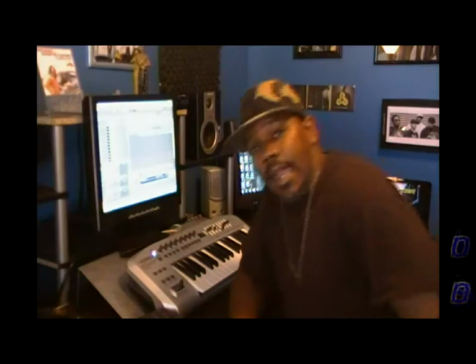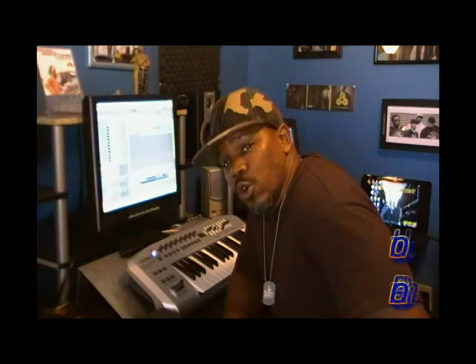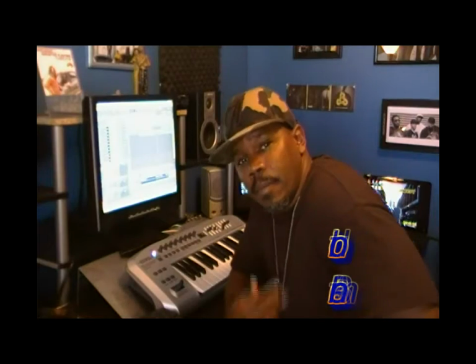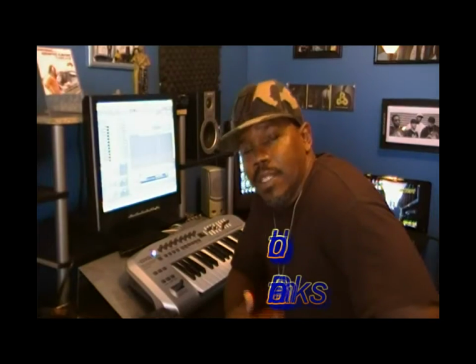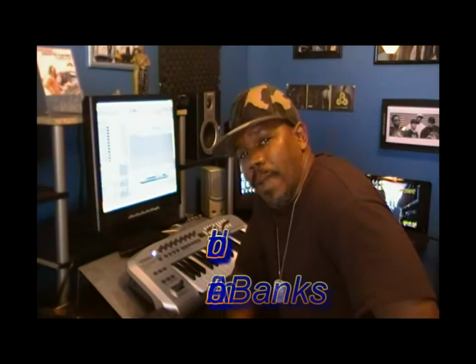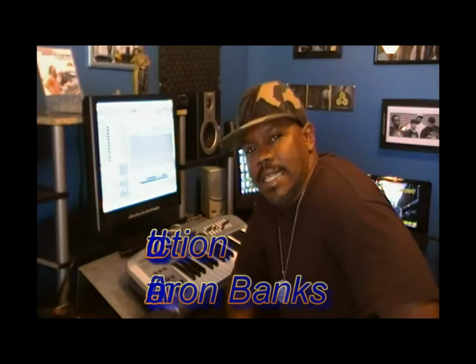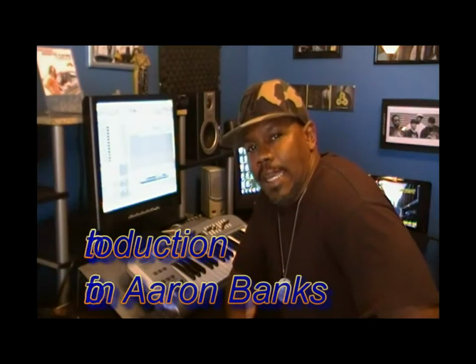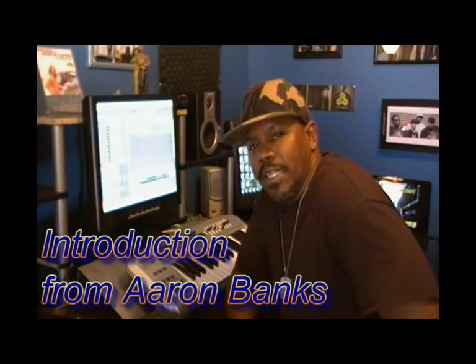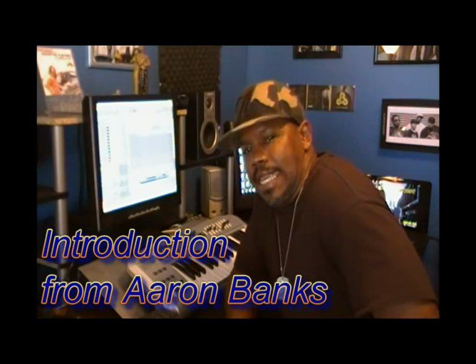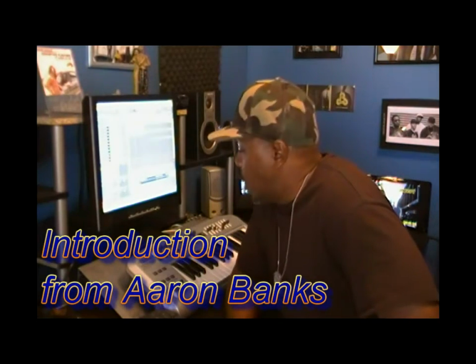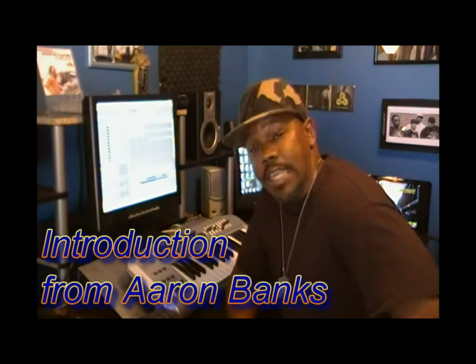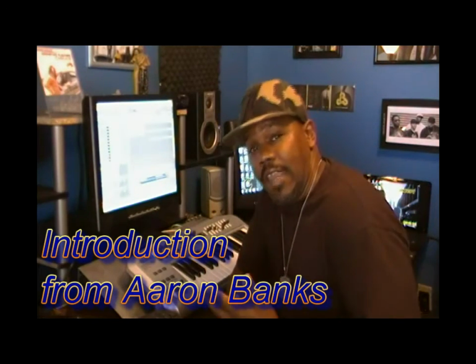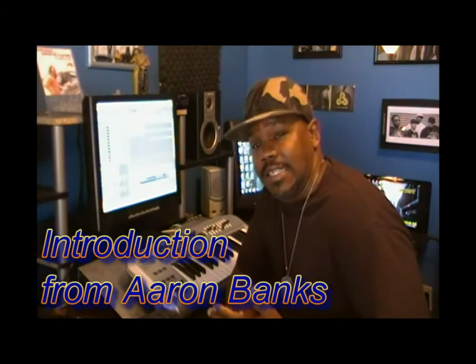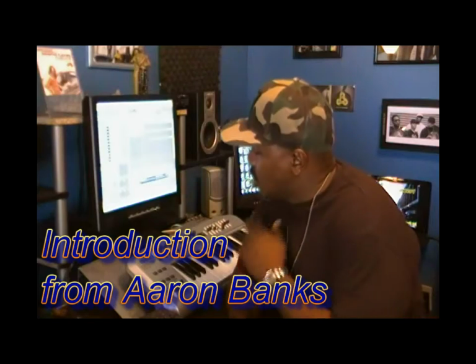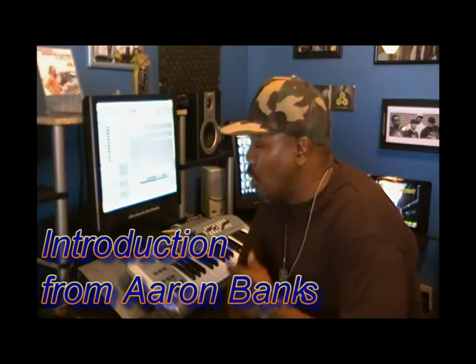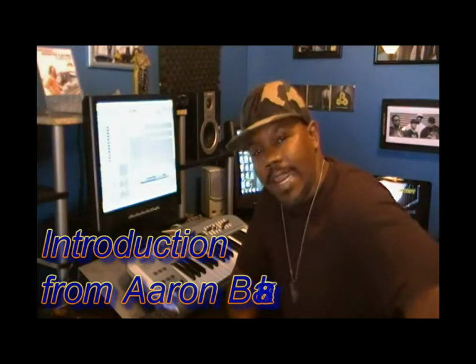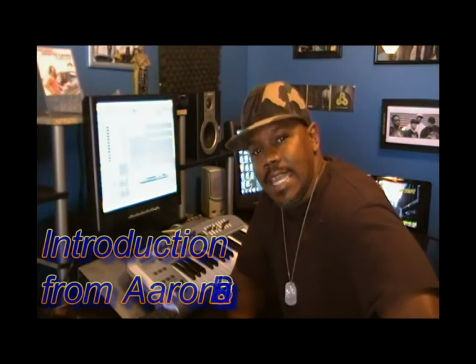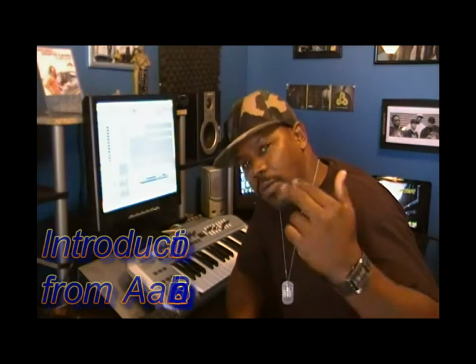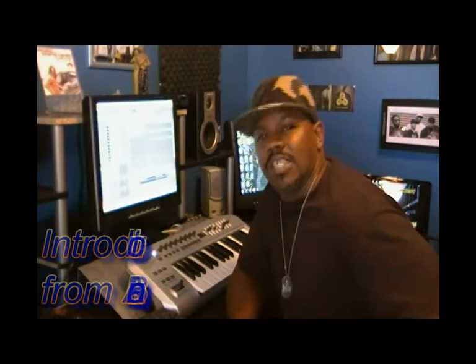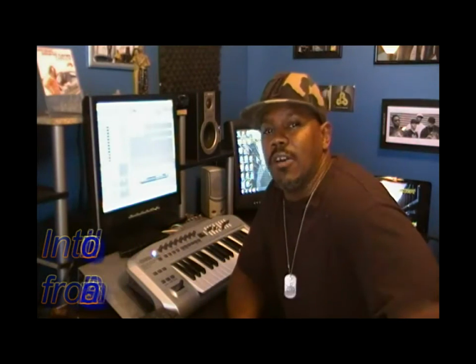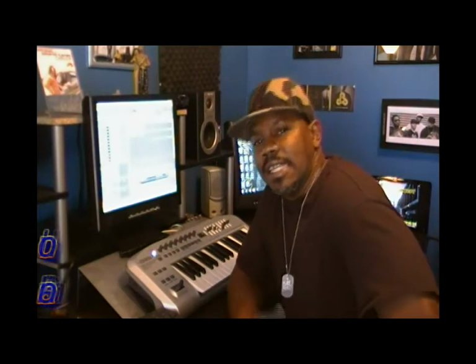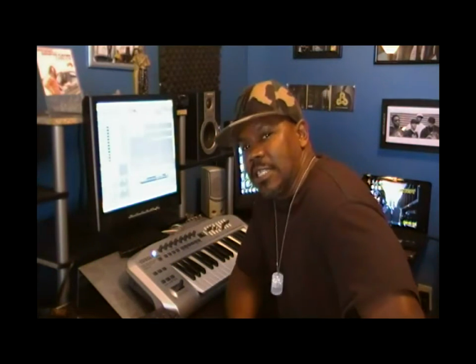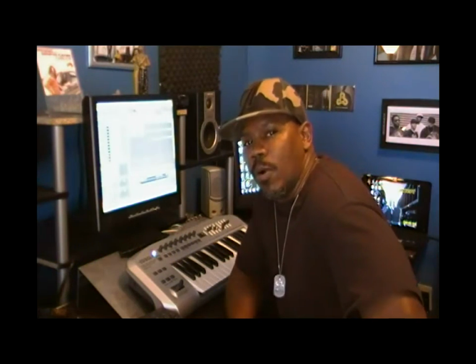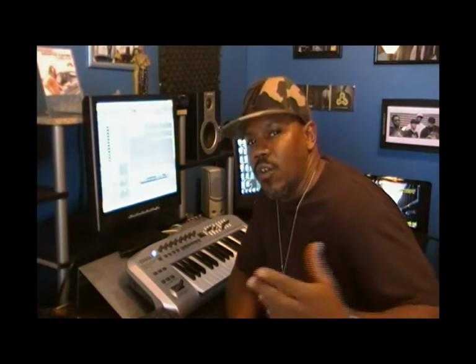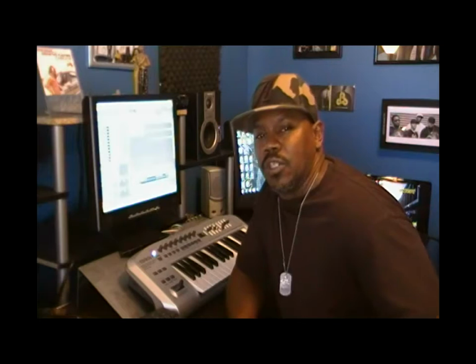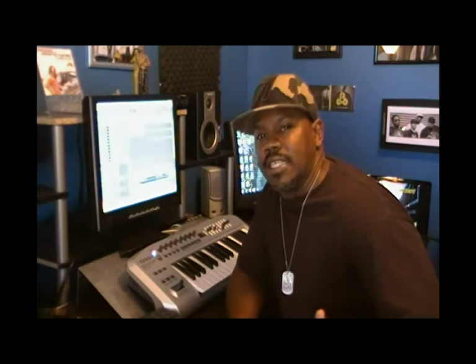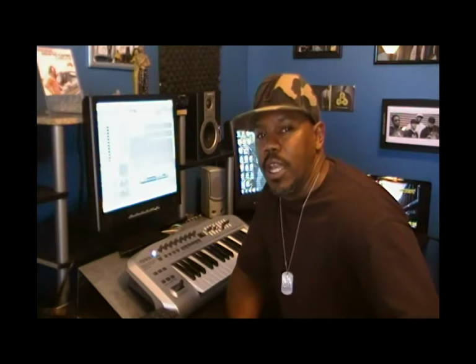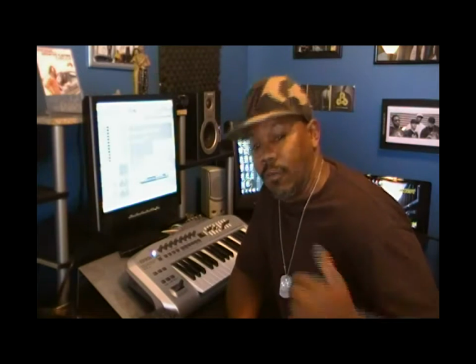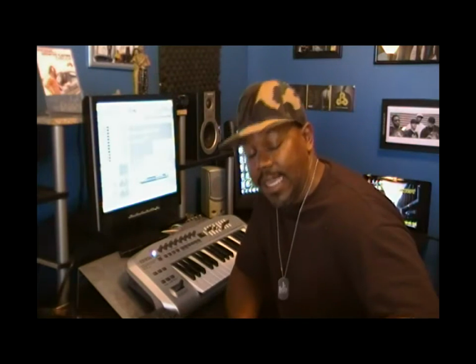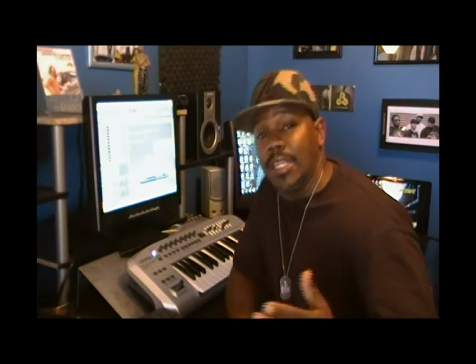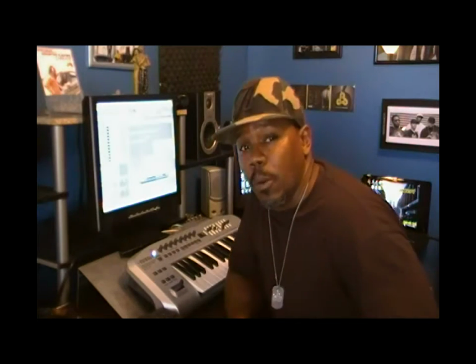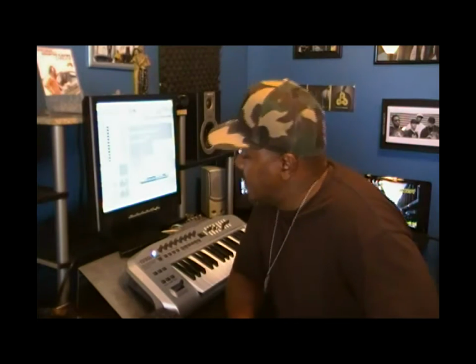How y'all doing? My name is Aaron Banks. I am the CEO of Yahave Concept Studio Appraise. Welcome to our studio. This is just a promo to give you the opportunity to see what we offer right here at Studio Appraise.